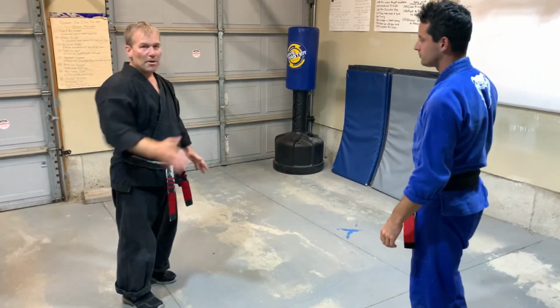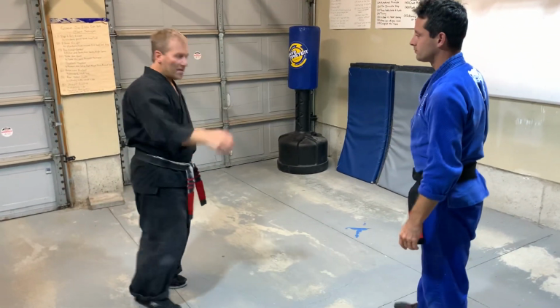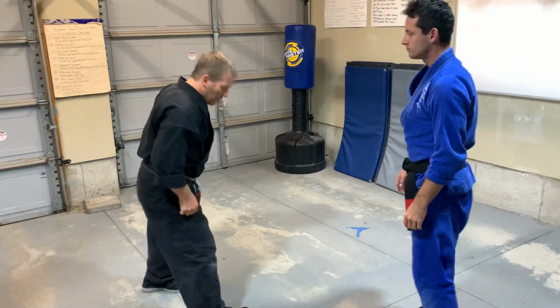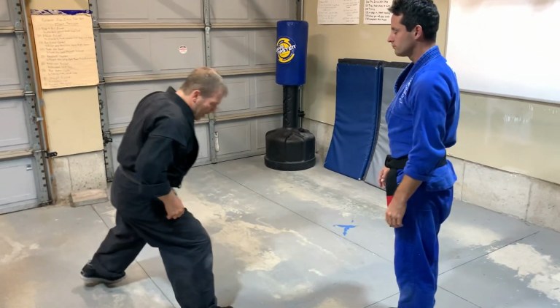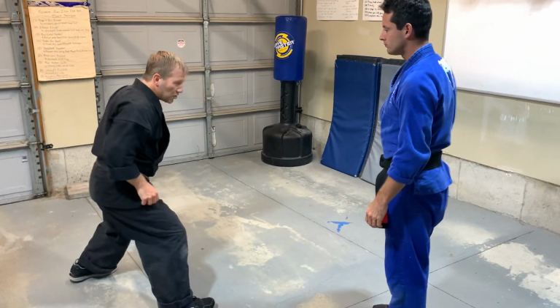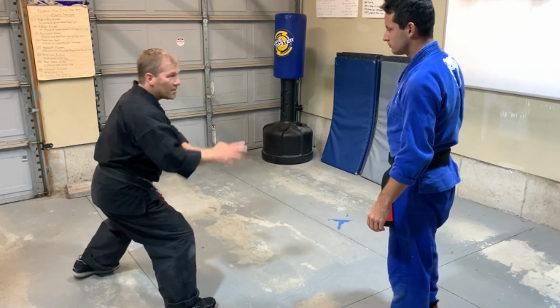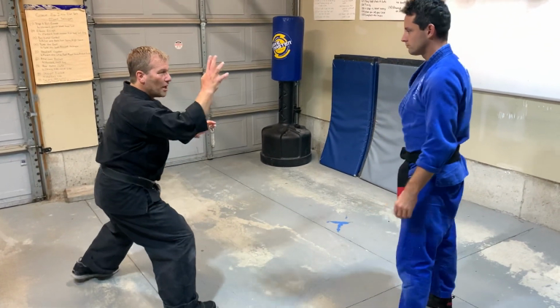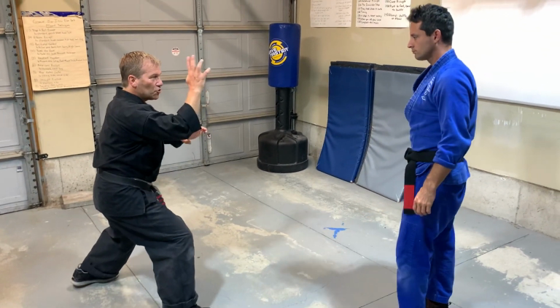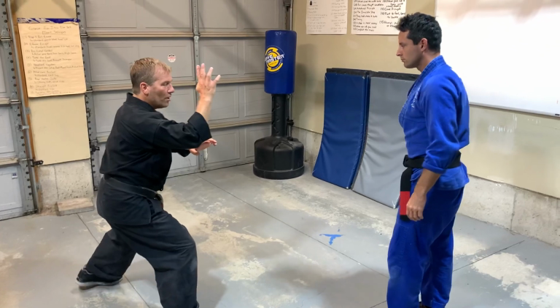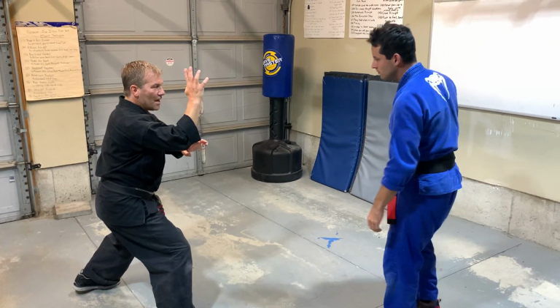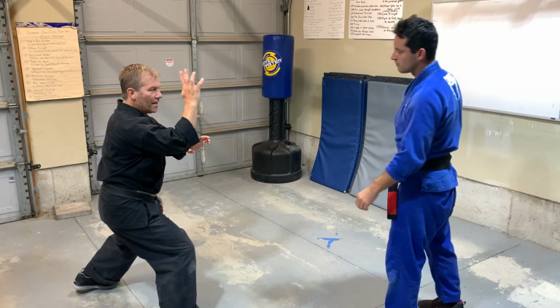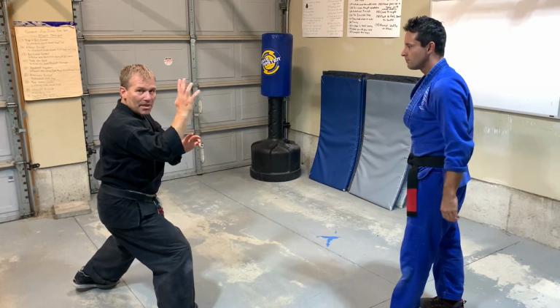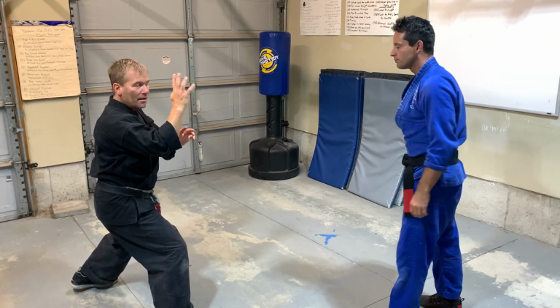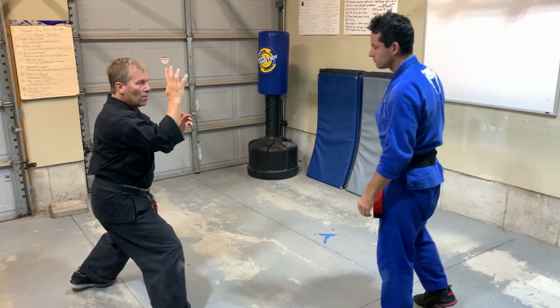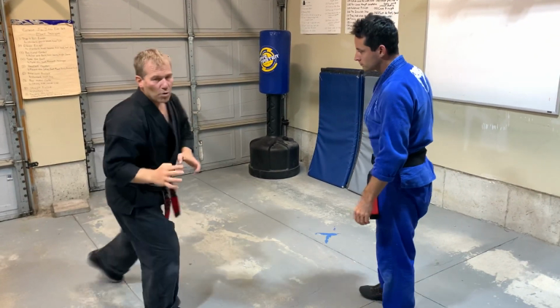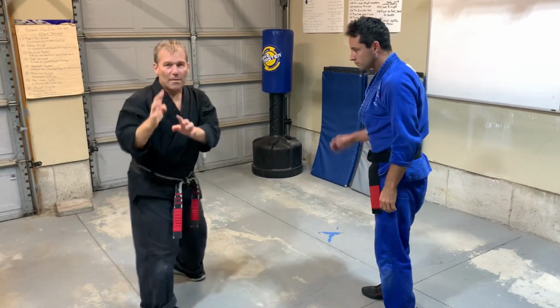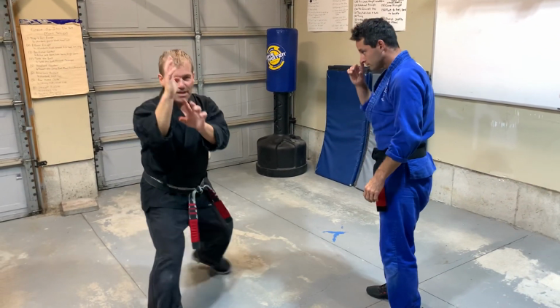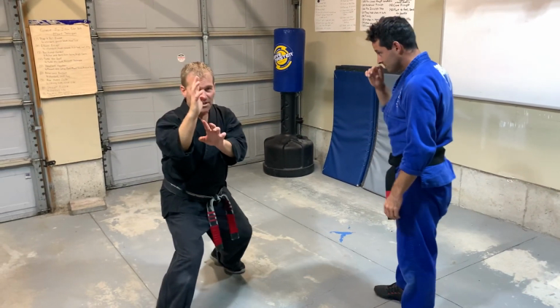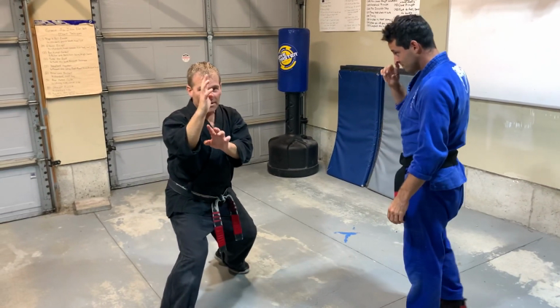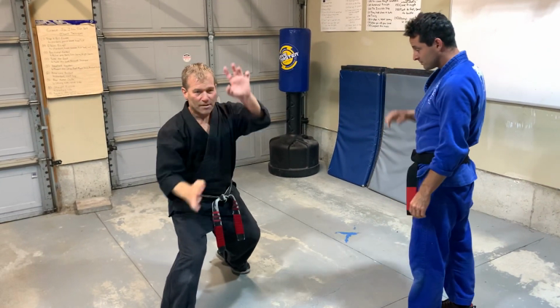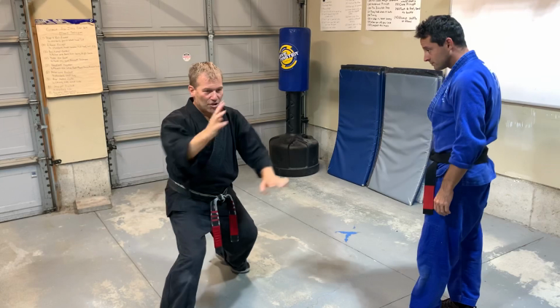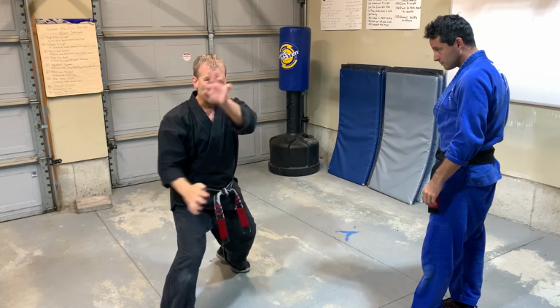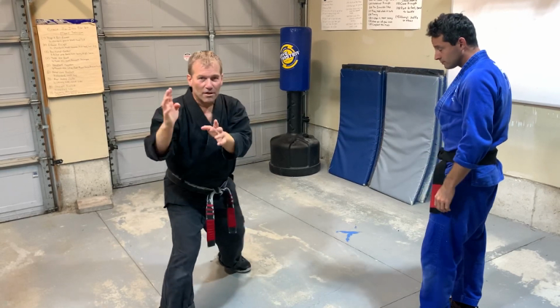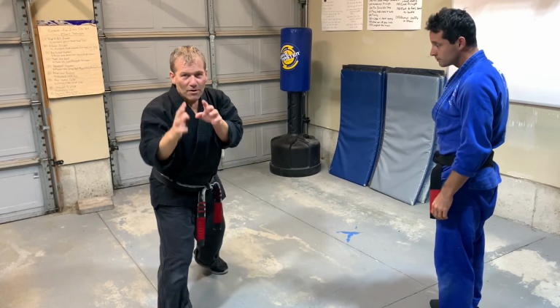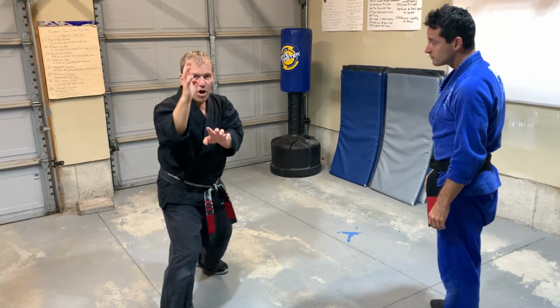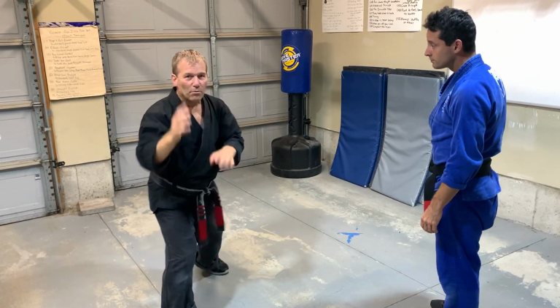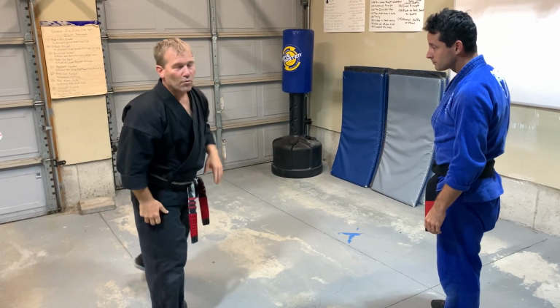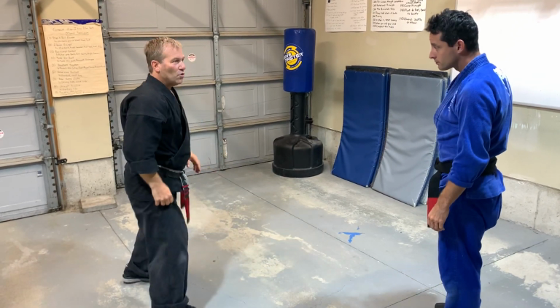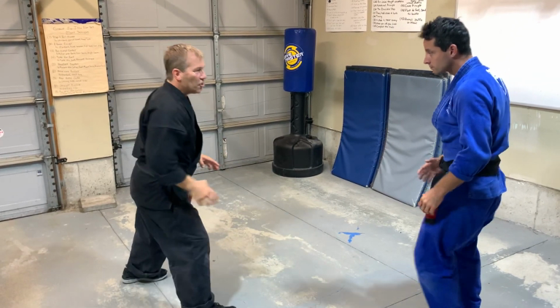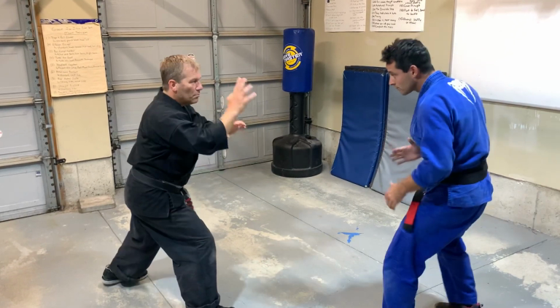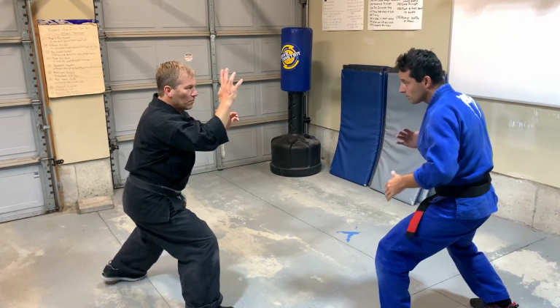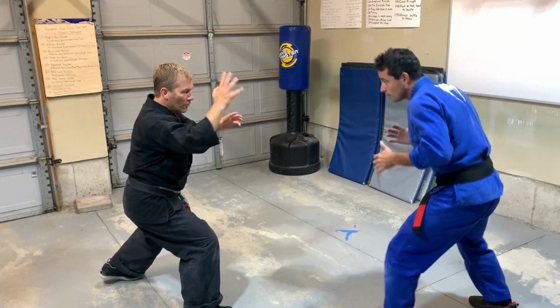I'm going to do it on this angle. I'm going to start in a right neutral bow, and one of the more common mistakes at the beginning is the hands traveling not from point of origin. You want to make sure you move from point of origin.